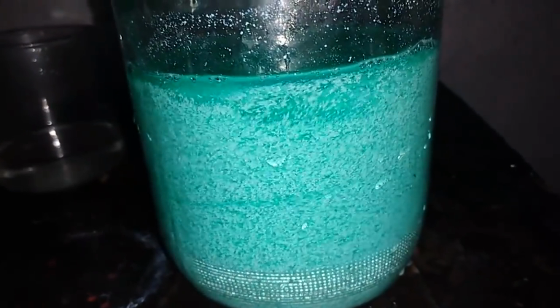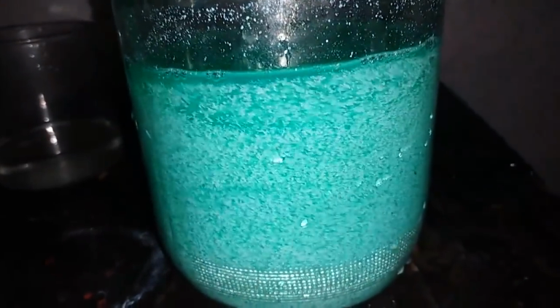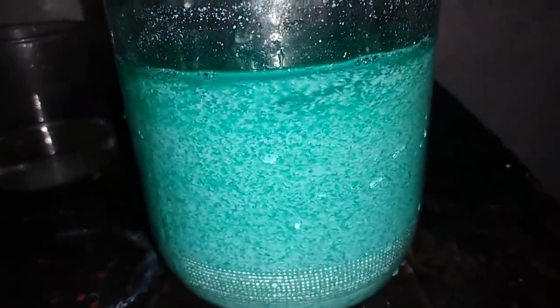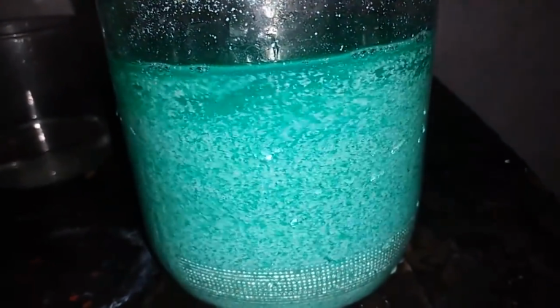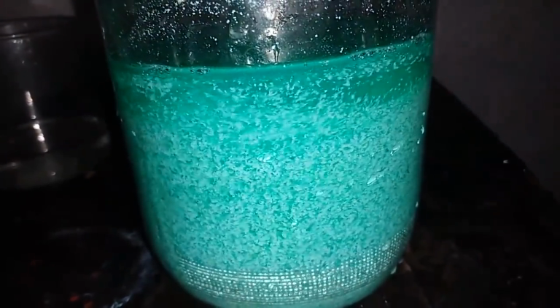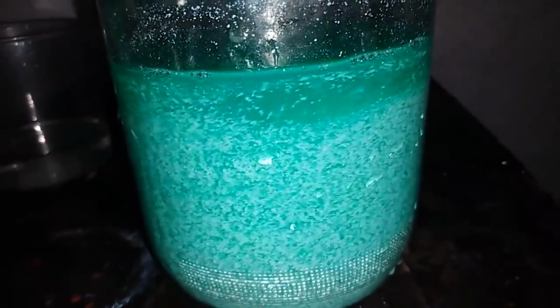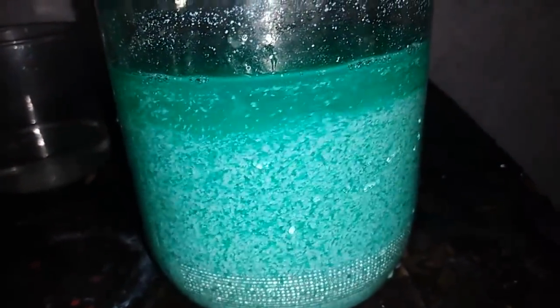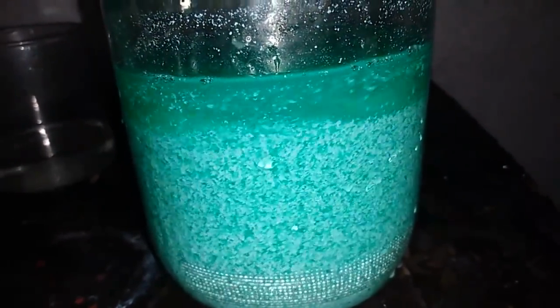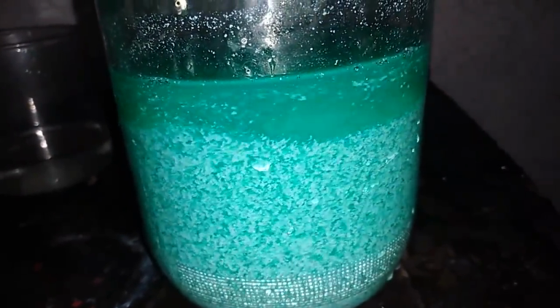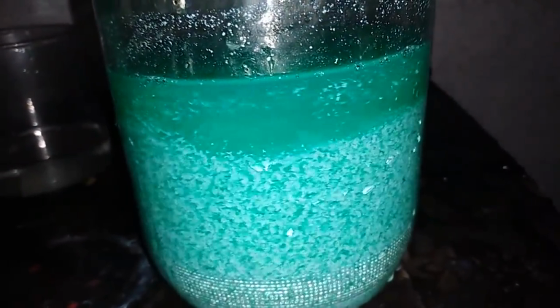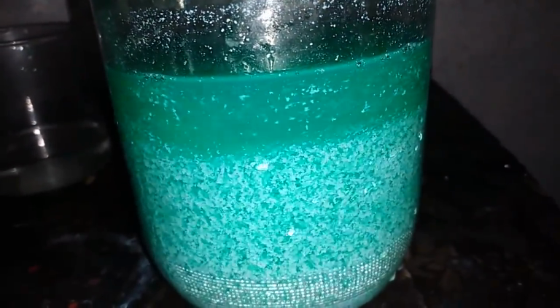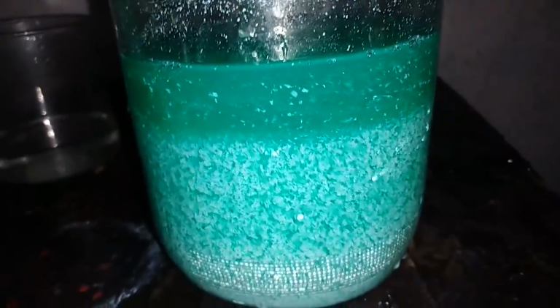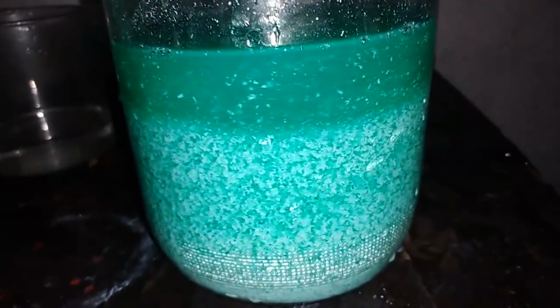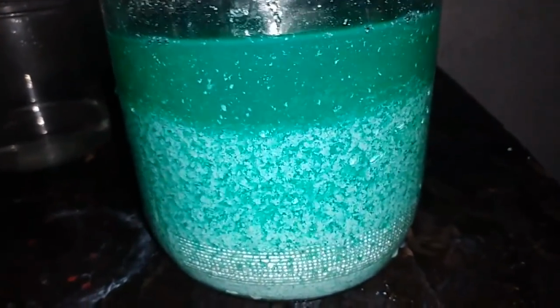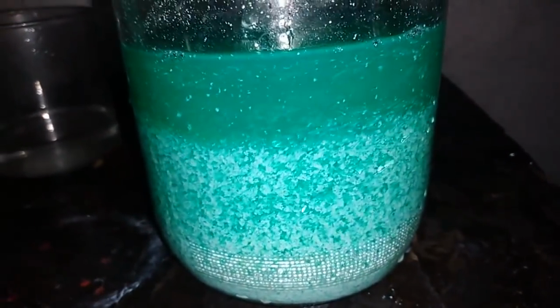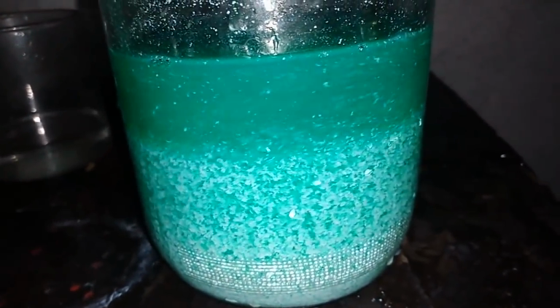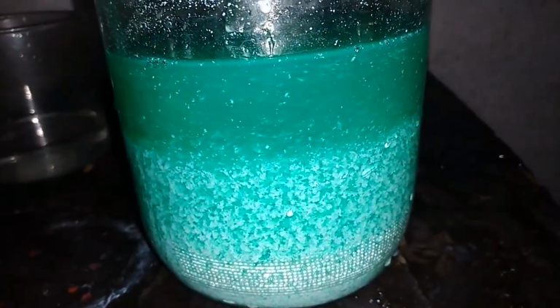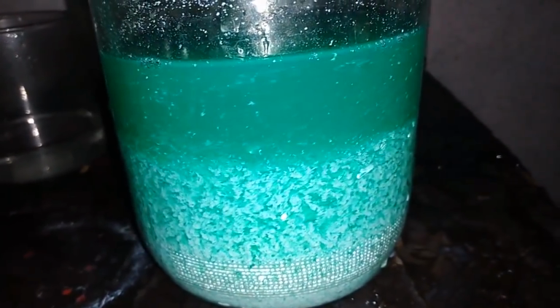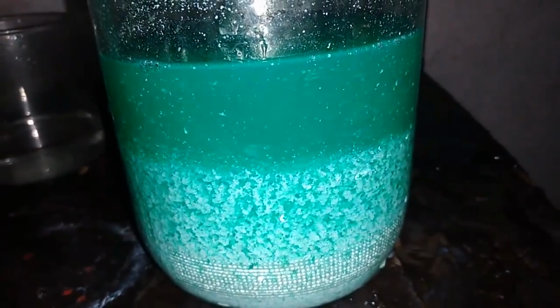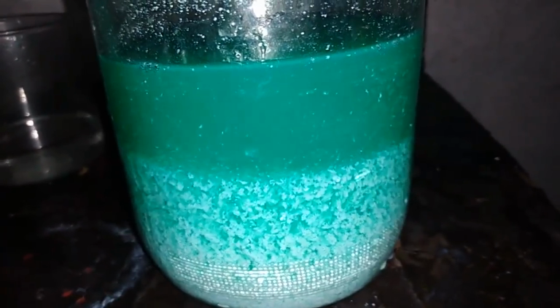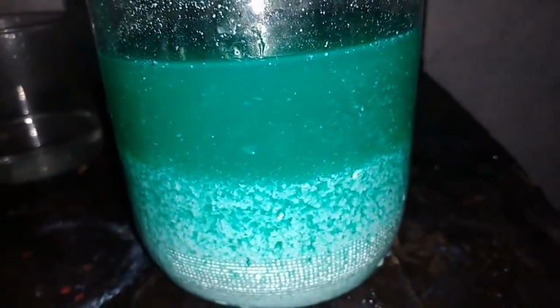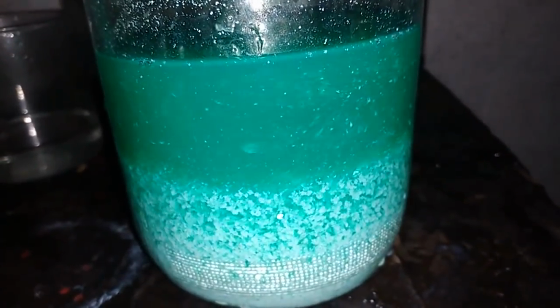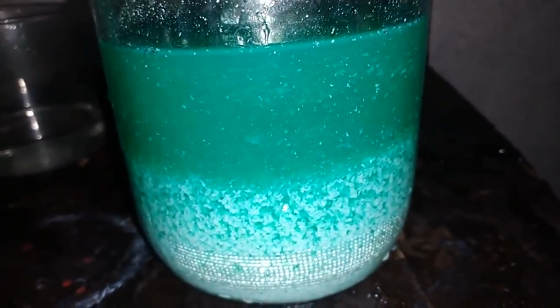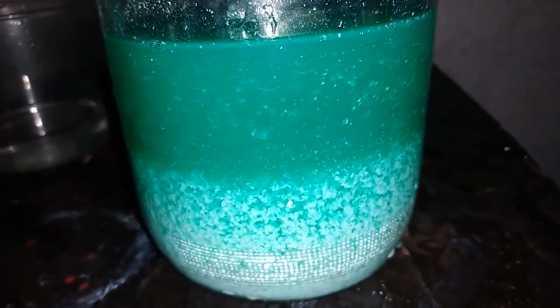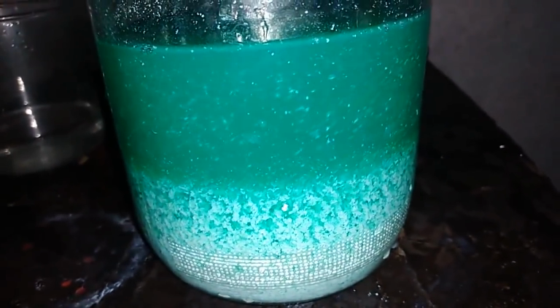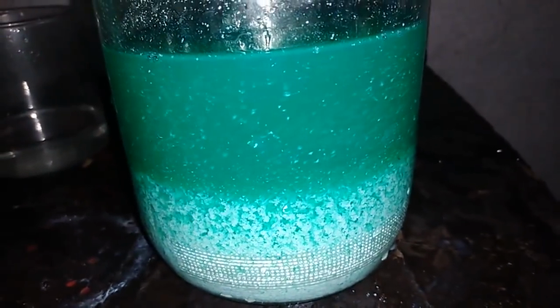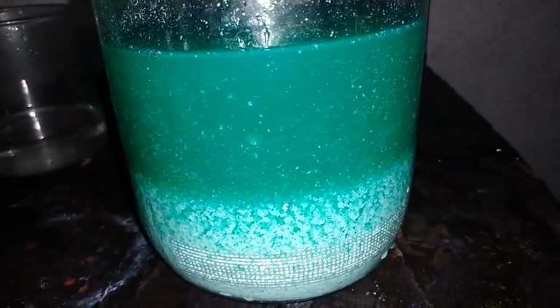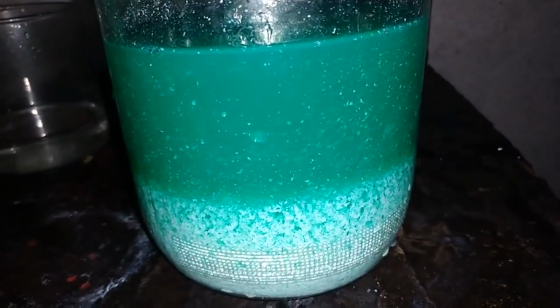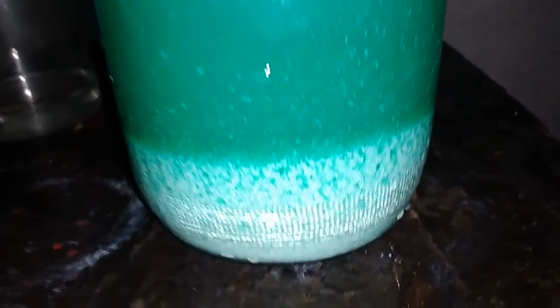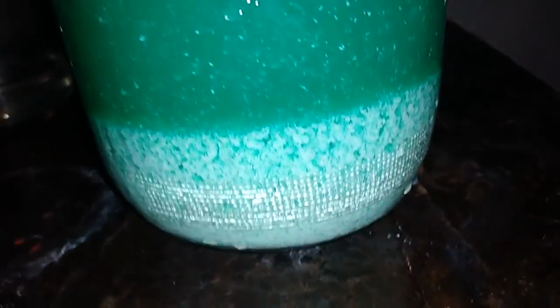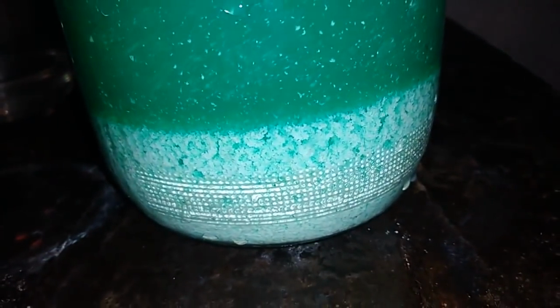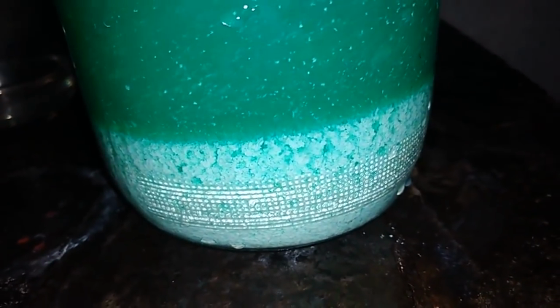Right now I'm gonna leave that to settle down, decant, wash that with hot water a couple of times, and then convert that with lighter sugar.